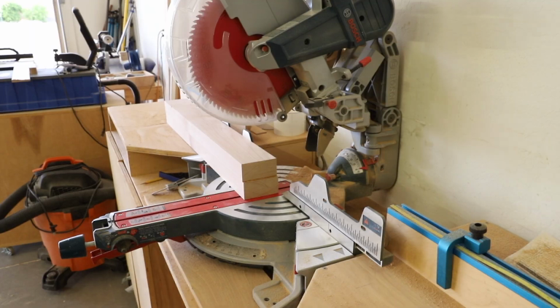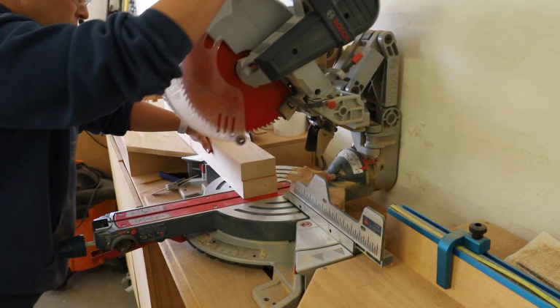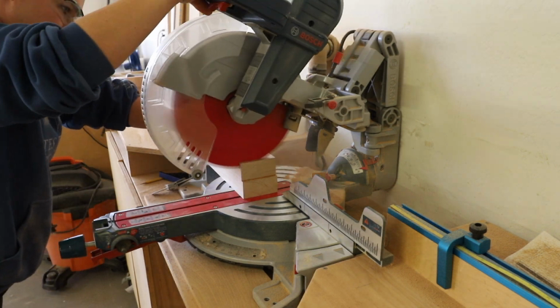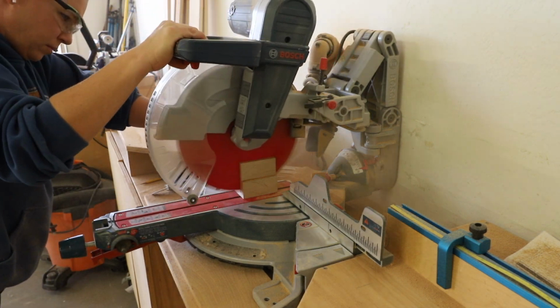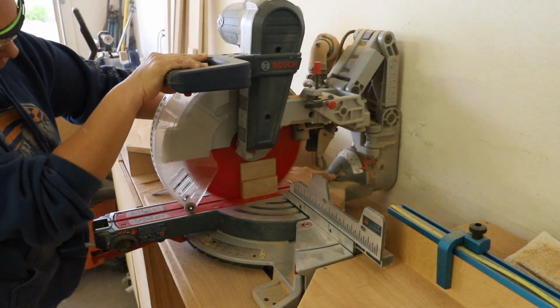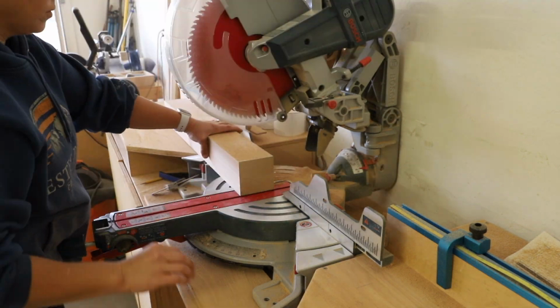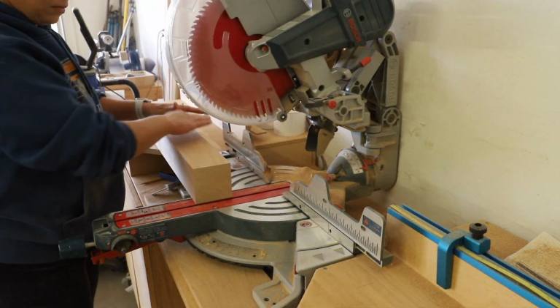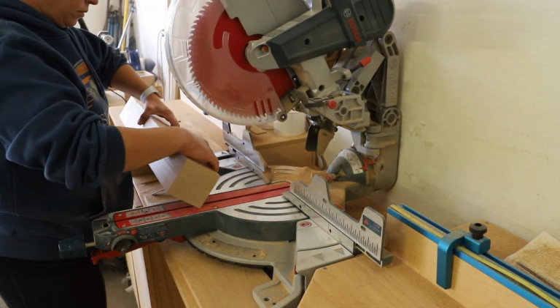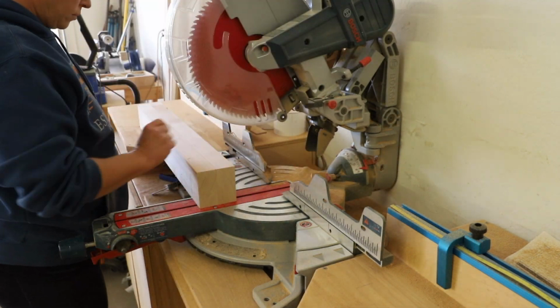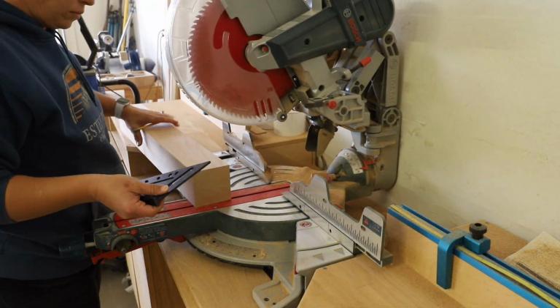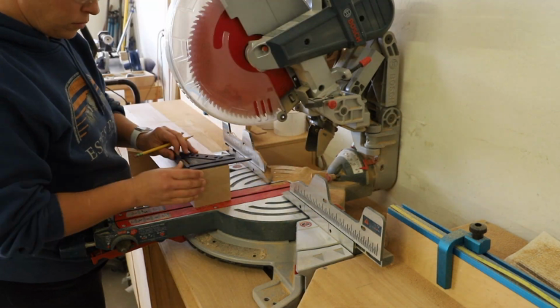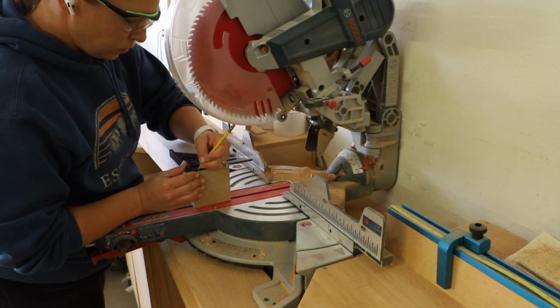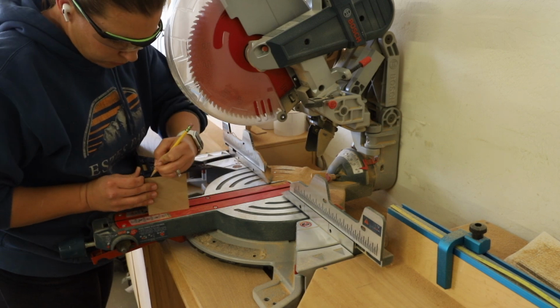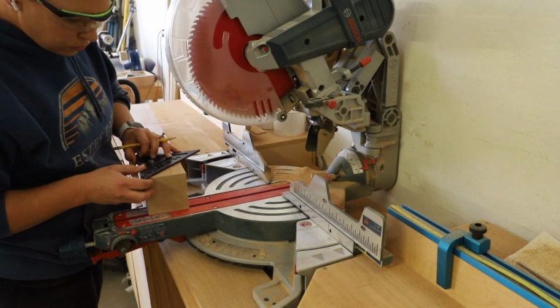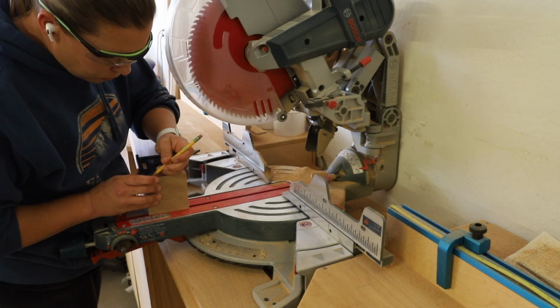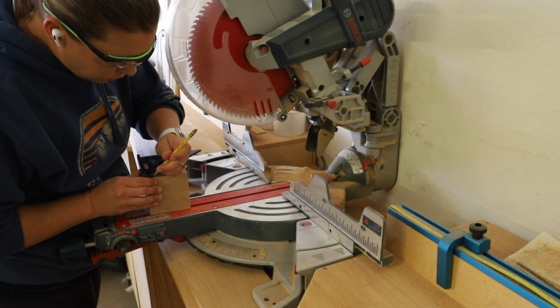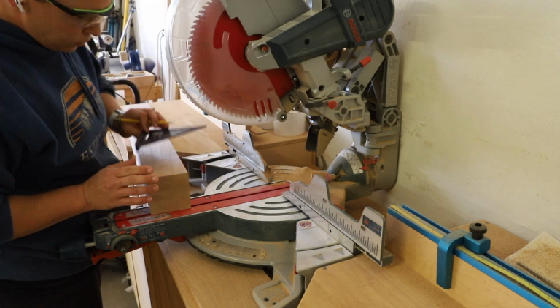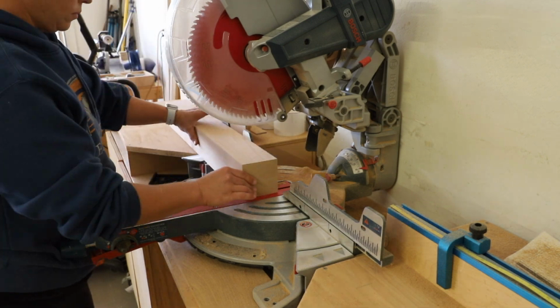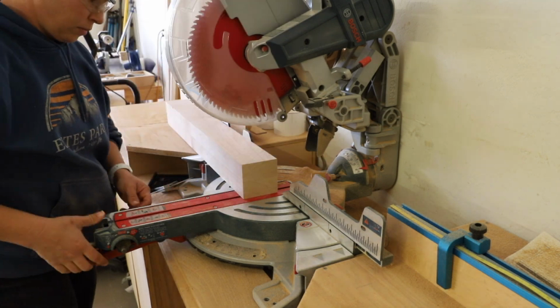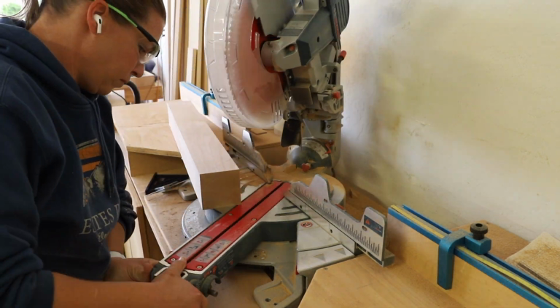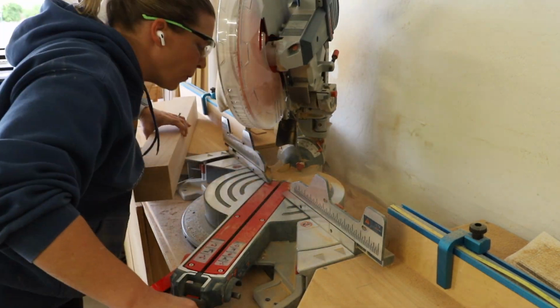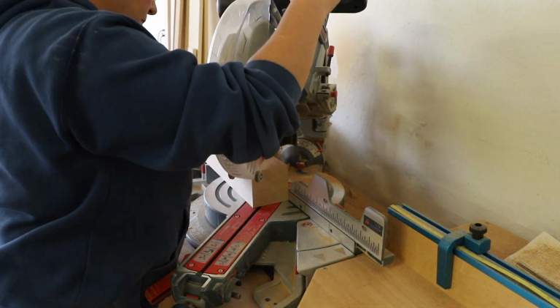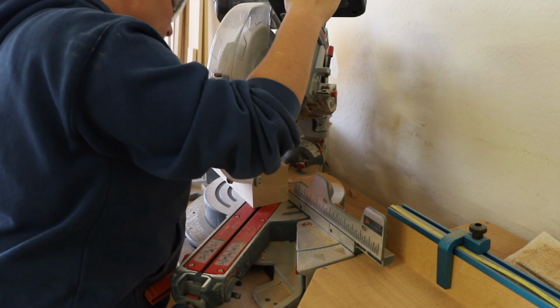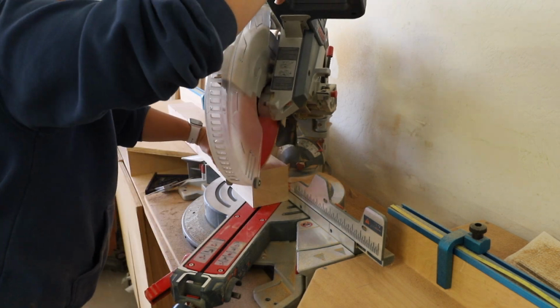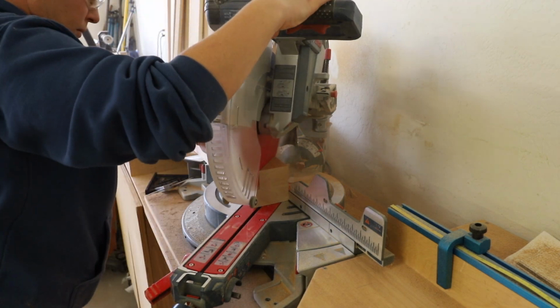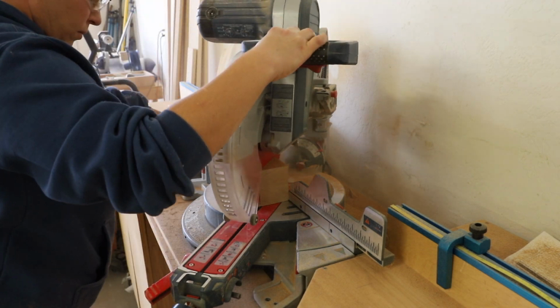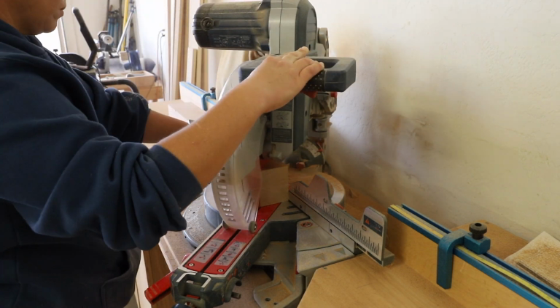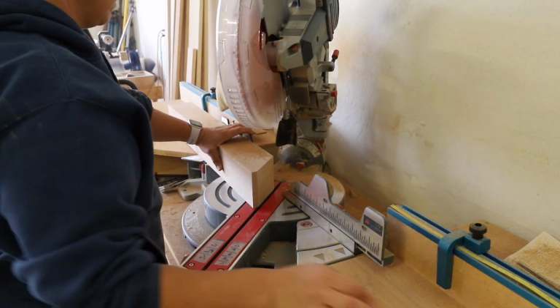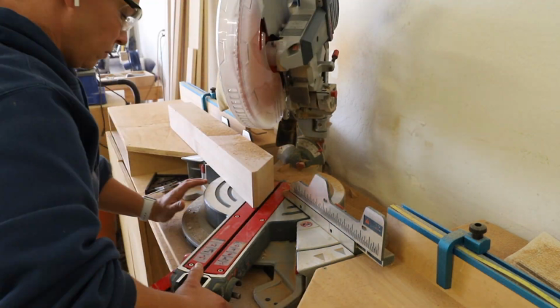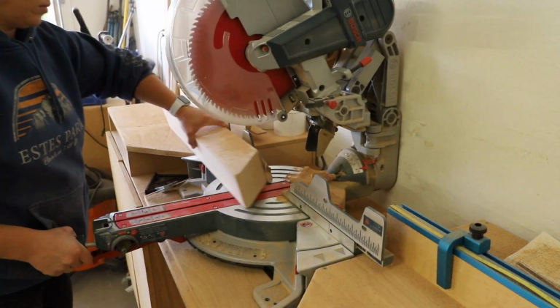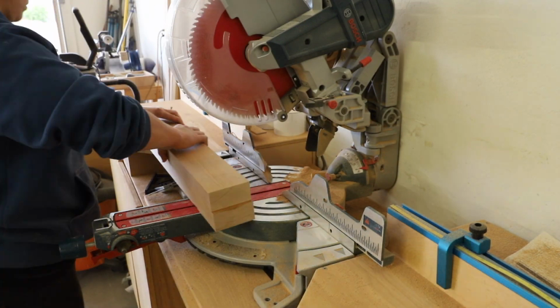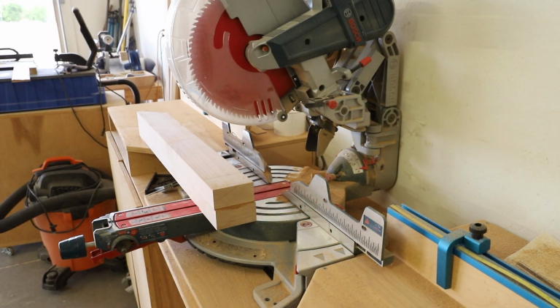For the upper sections of the legs, I cut a straight edge on each side, then cut a 45-degree cut on each end. There is a half-inch lip at the top of each end of the board, so I marked the location with my speed square and then made the cuts on my miter saw.